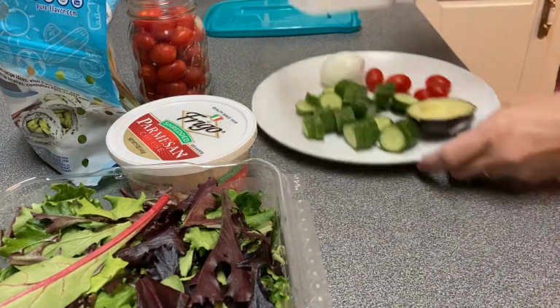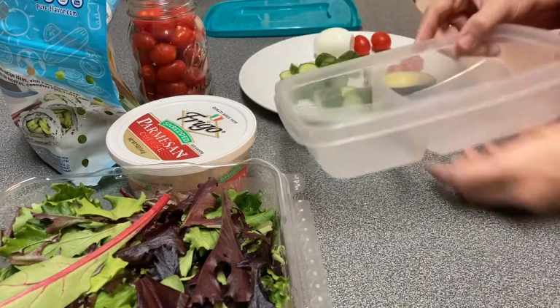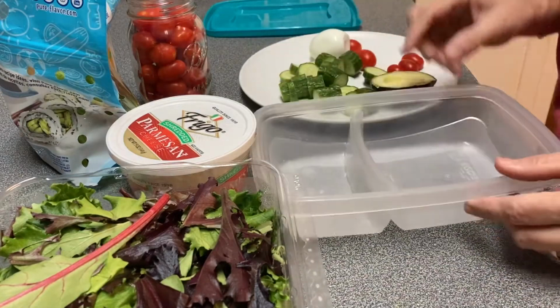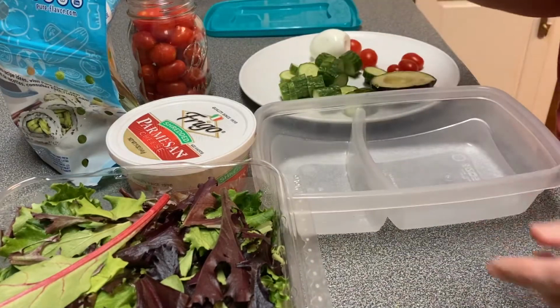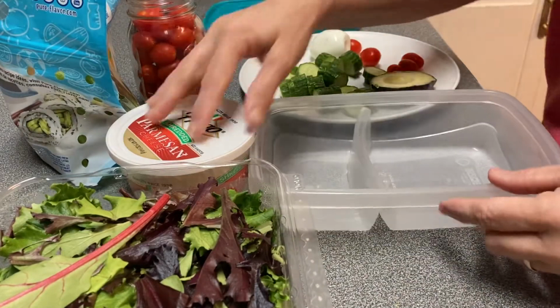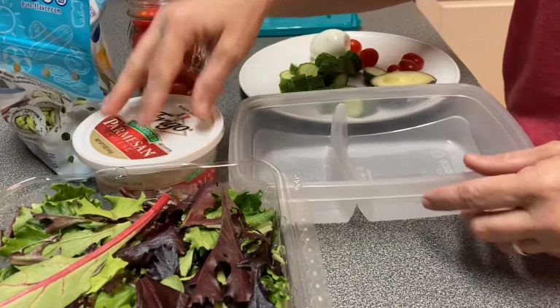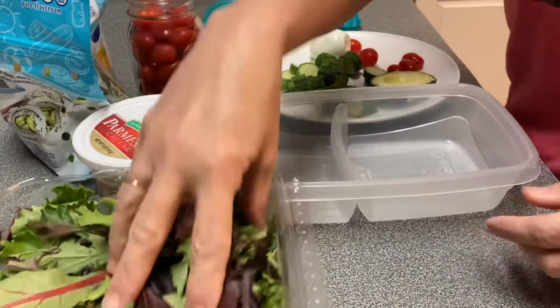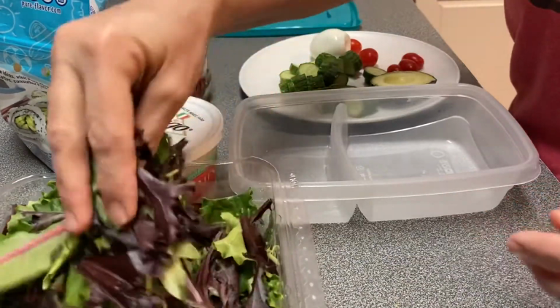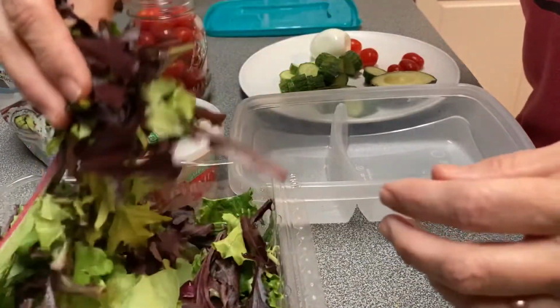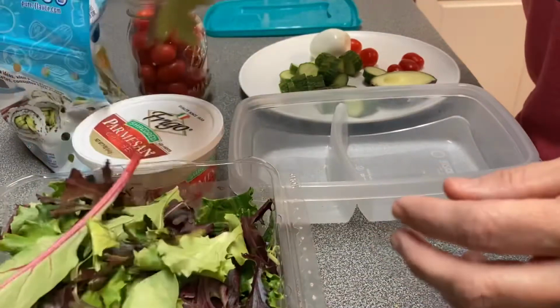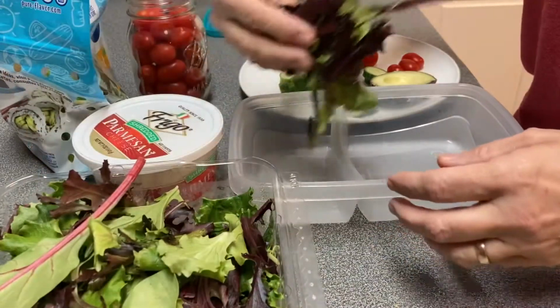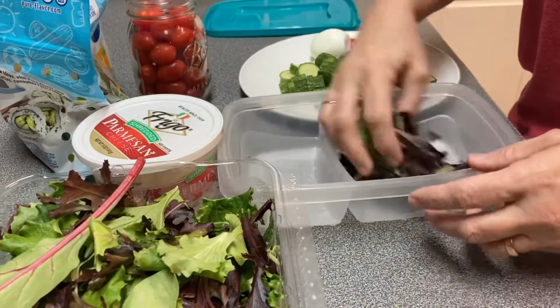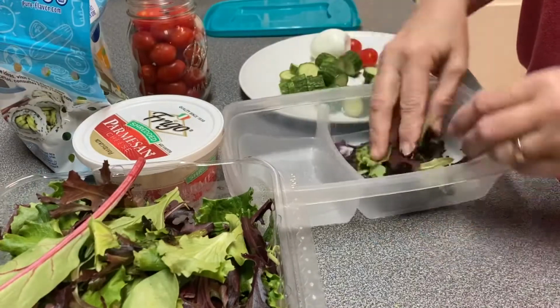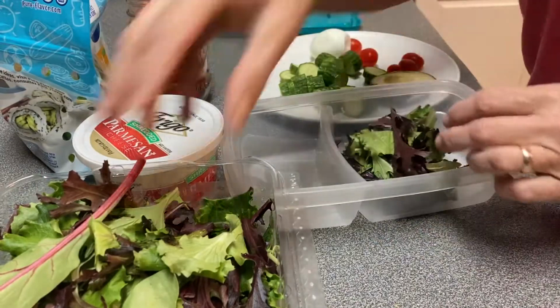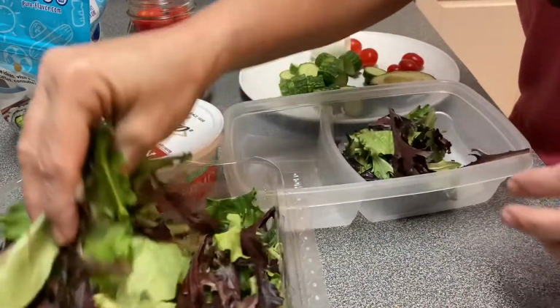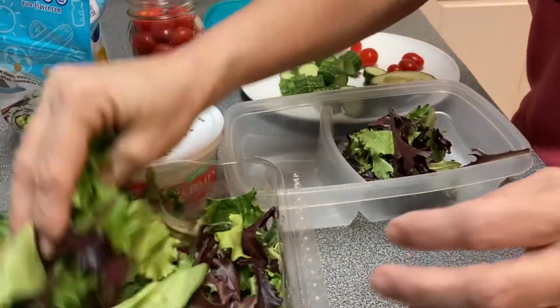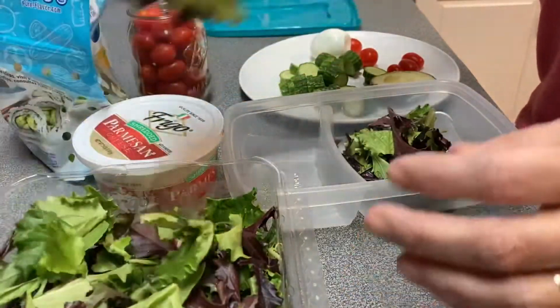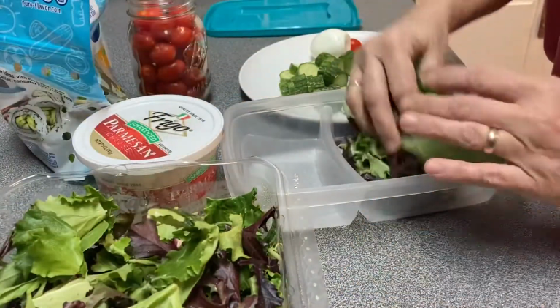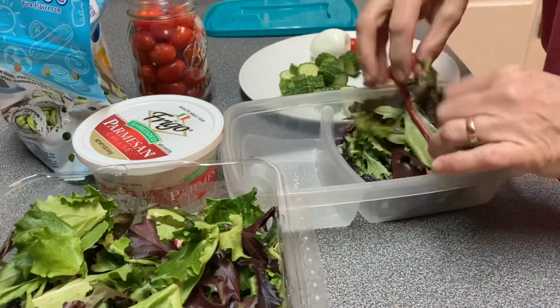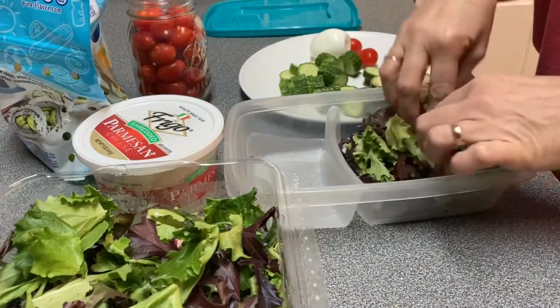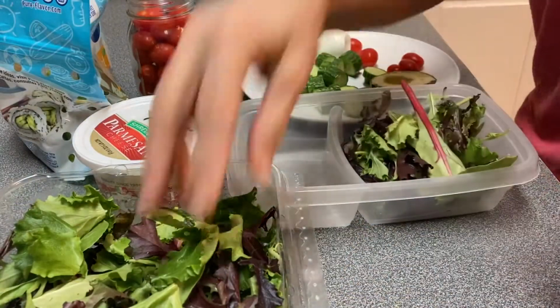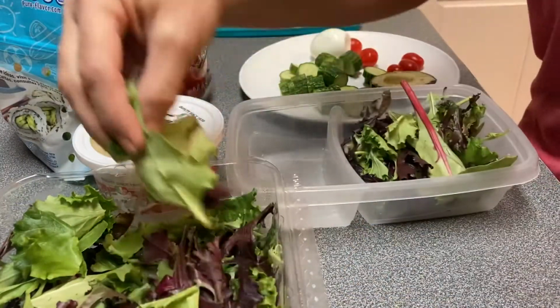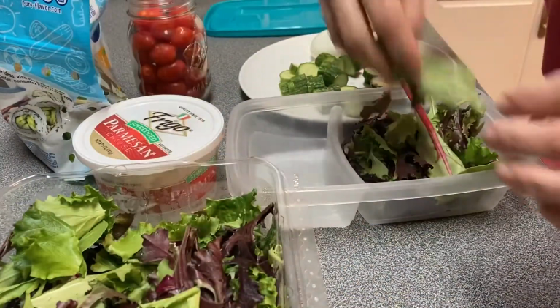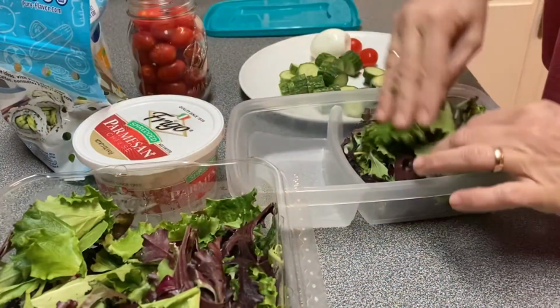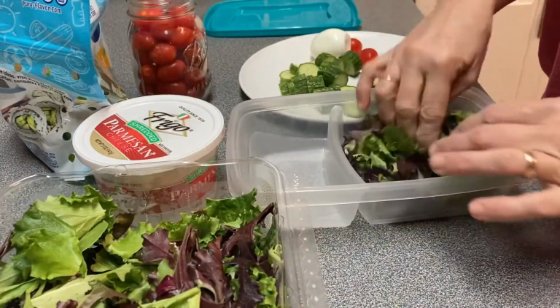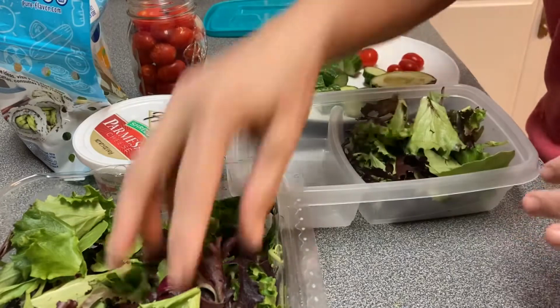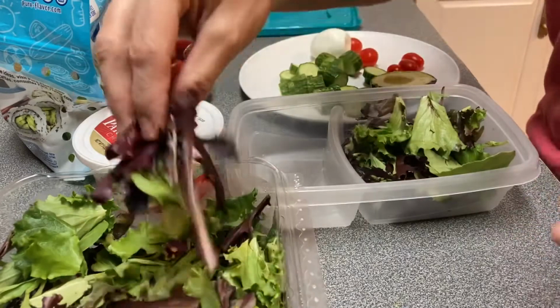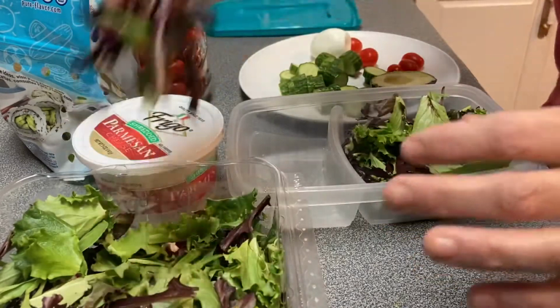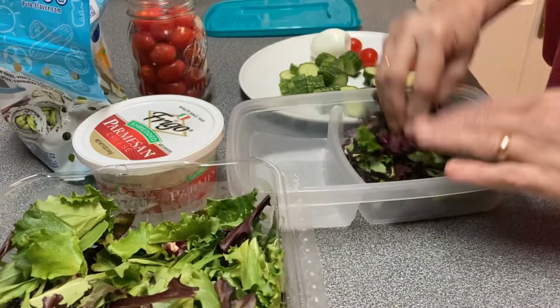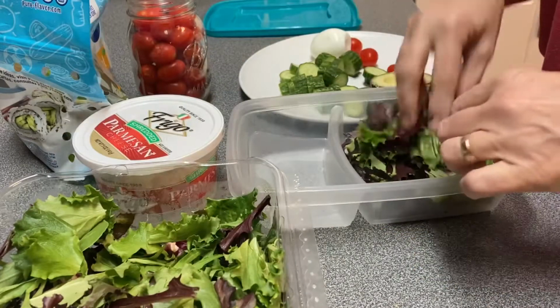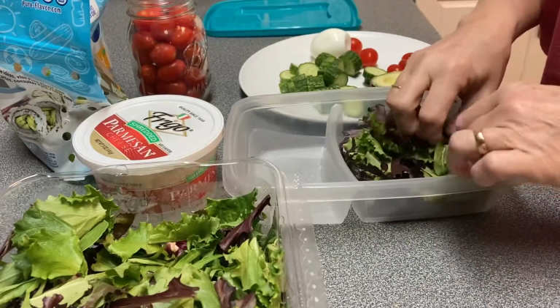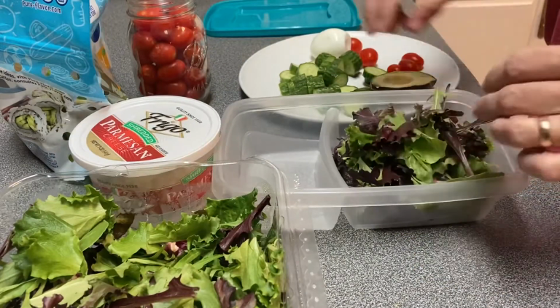Hey everybody, welcome back to Small Town Southern Wife. We're going back to trying to eat salads for lunch. Right here I'm putting about a cup and a half of spring mix in my convenient box.